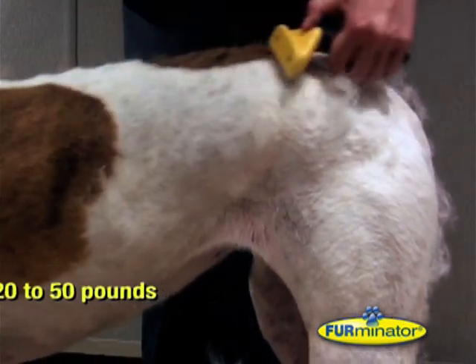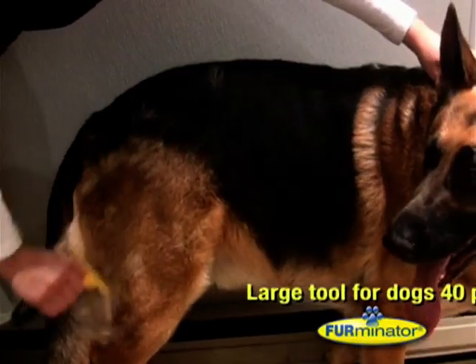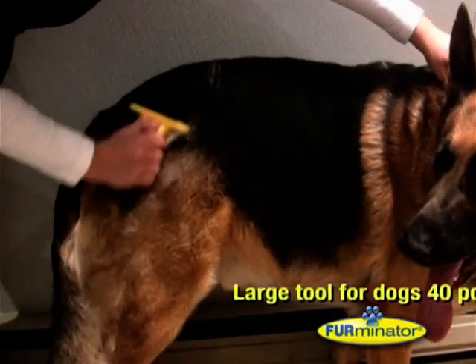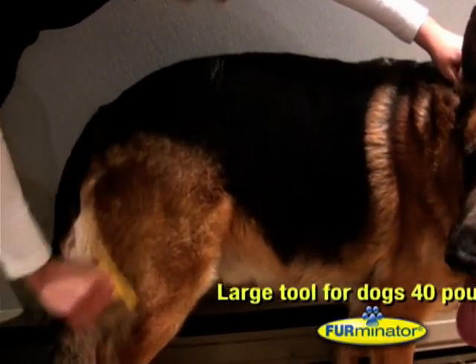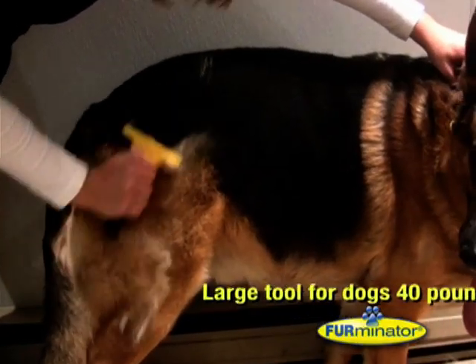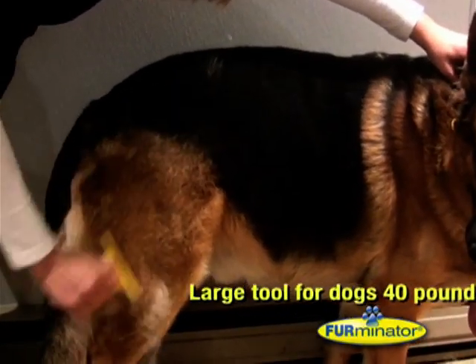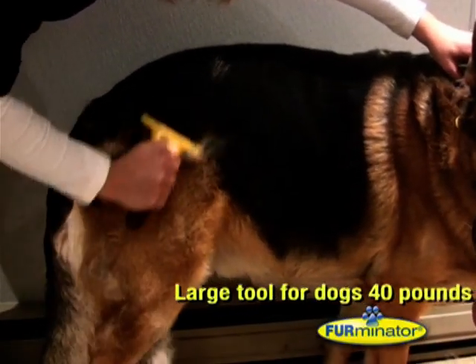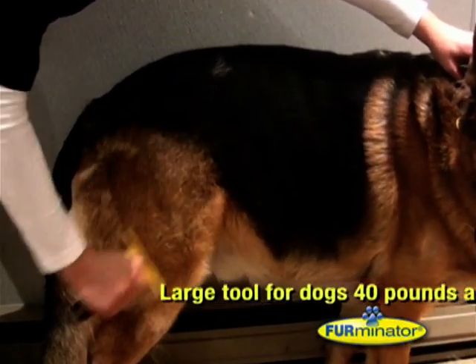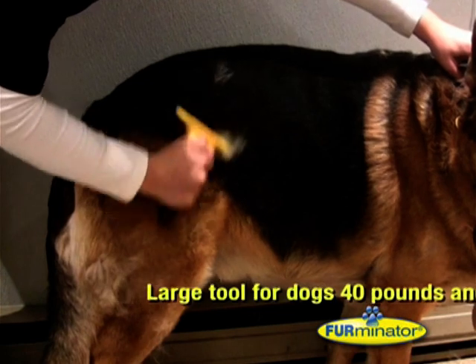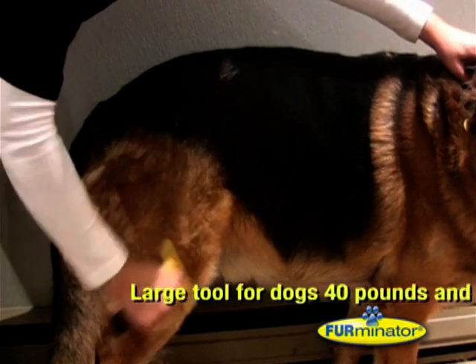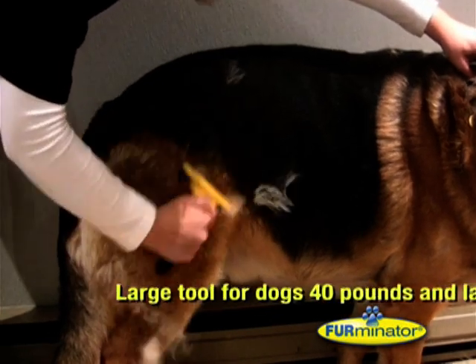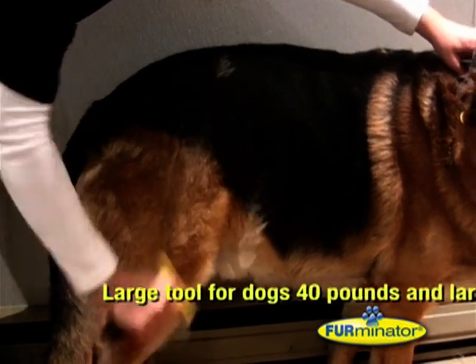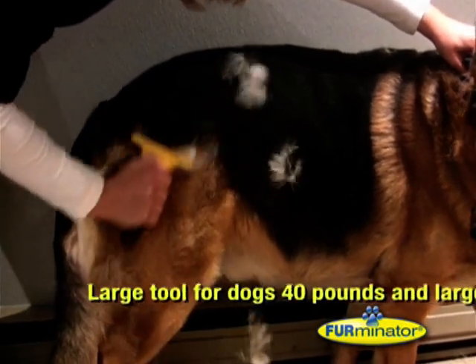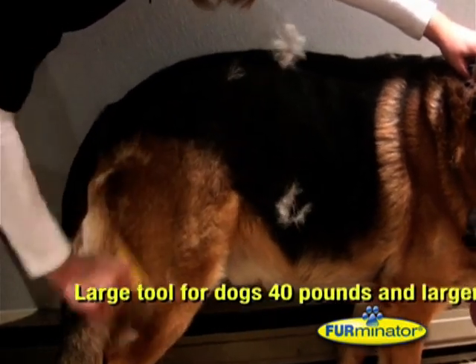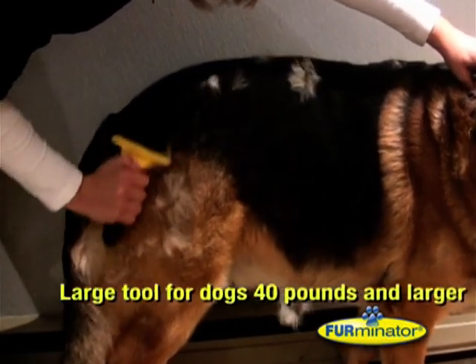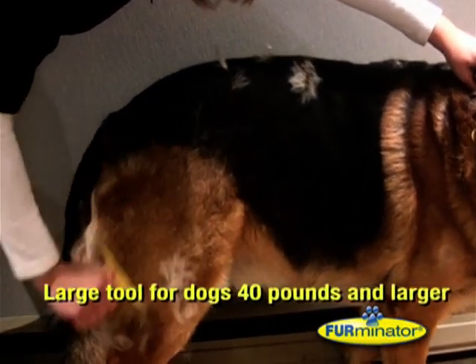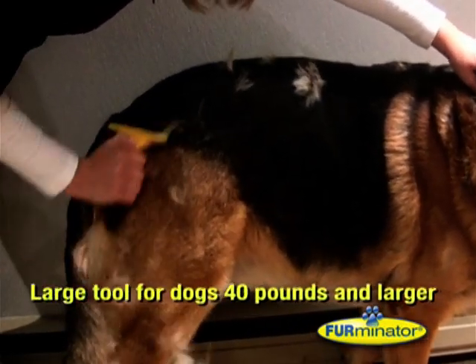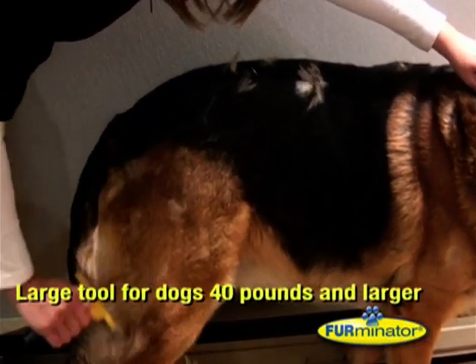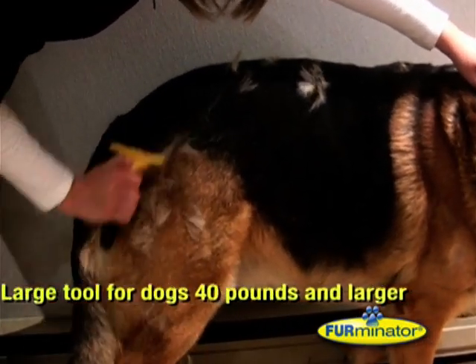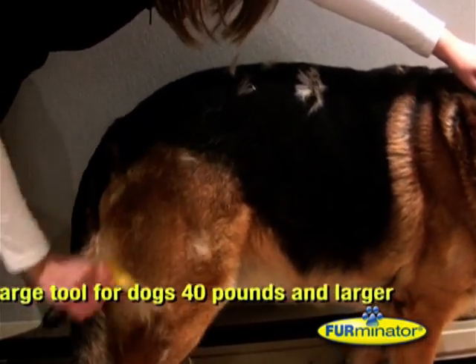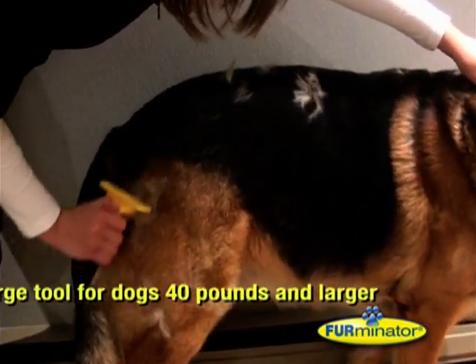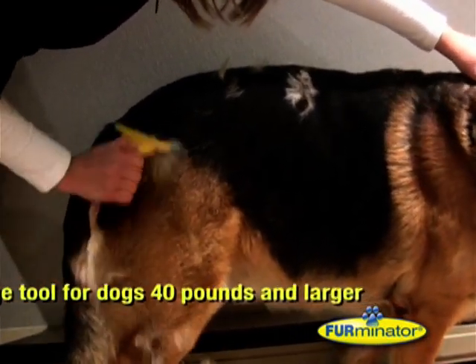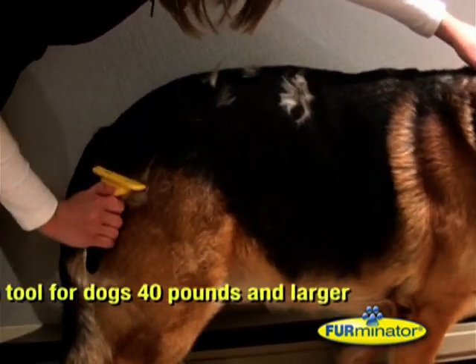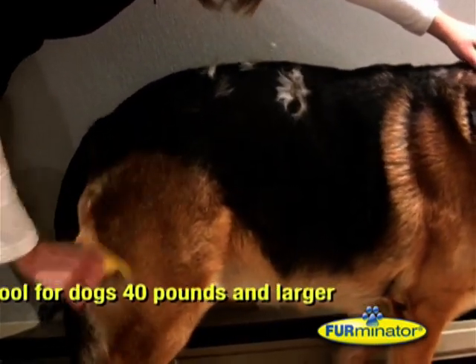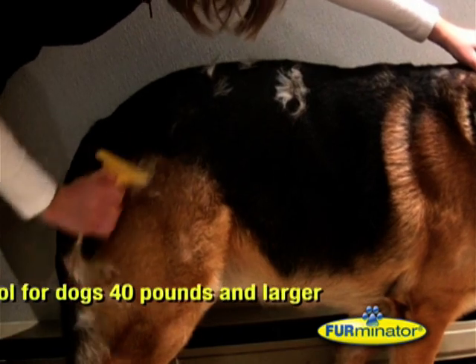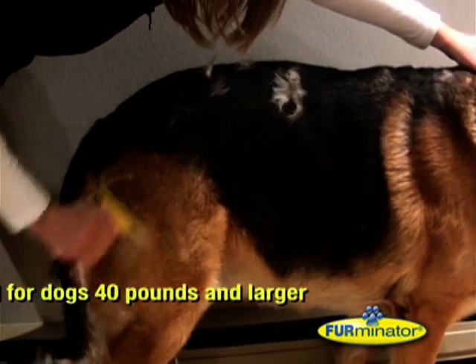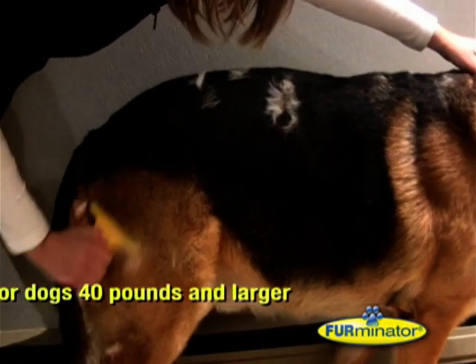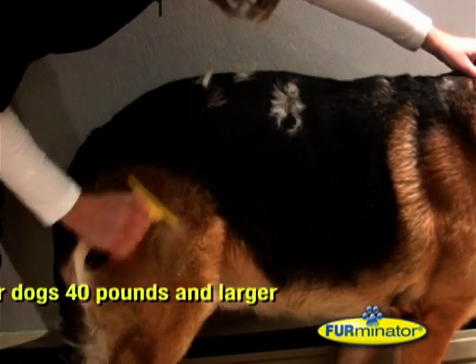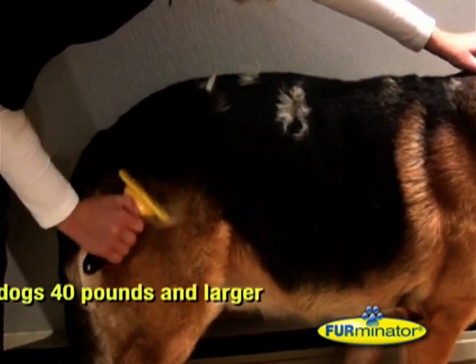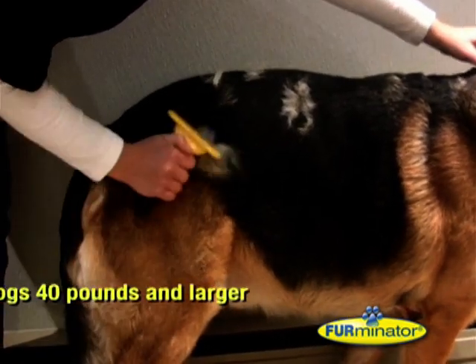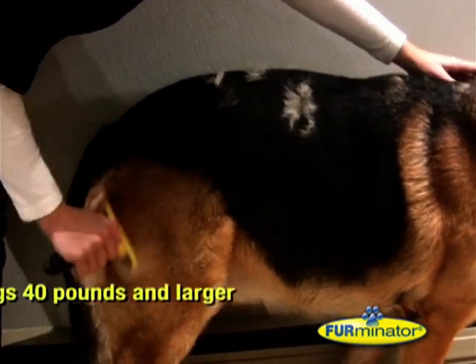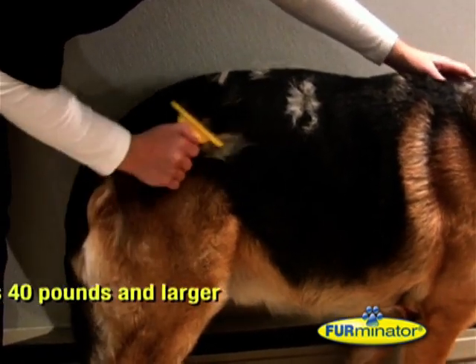The large tool is best for dogs weighing 18kg and over, like this German Shepherd. The difference between the tools is in the size of the tool's edge — the larger the tool, the wider the edge.